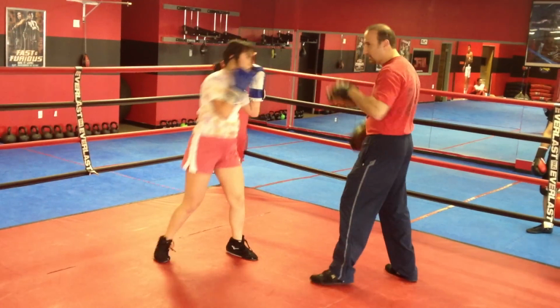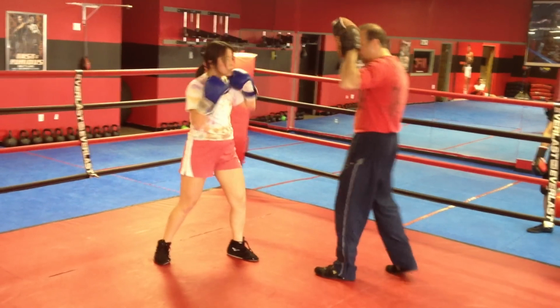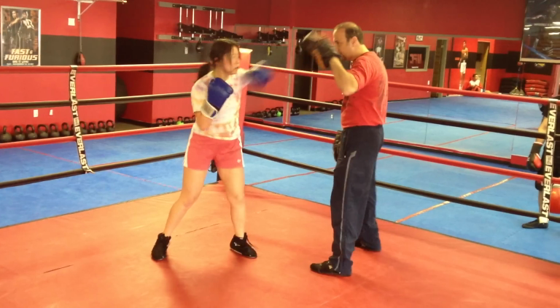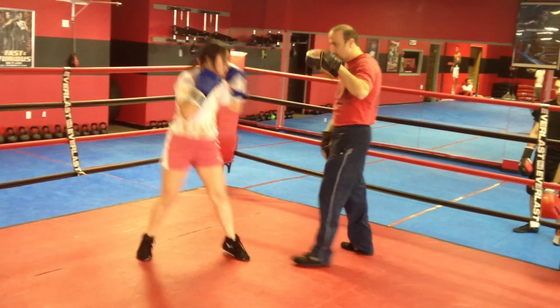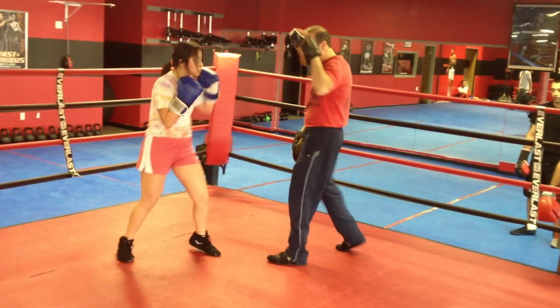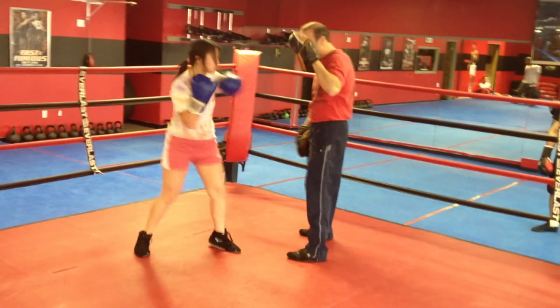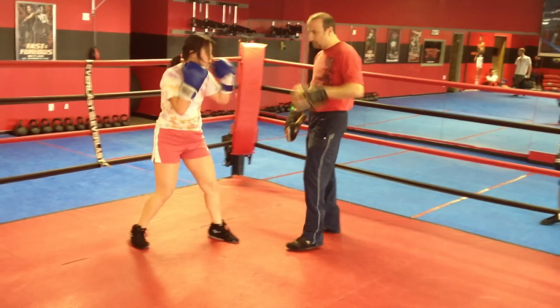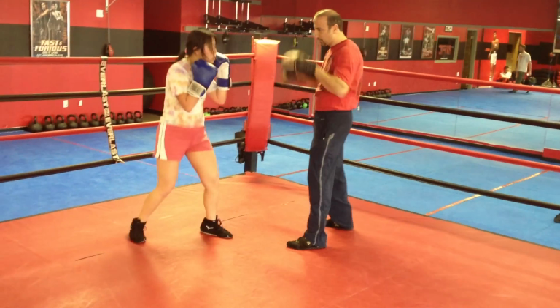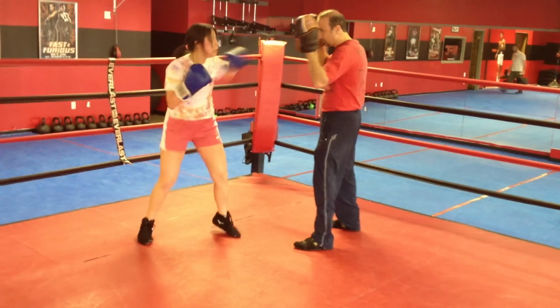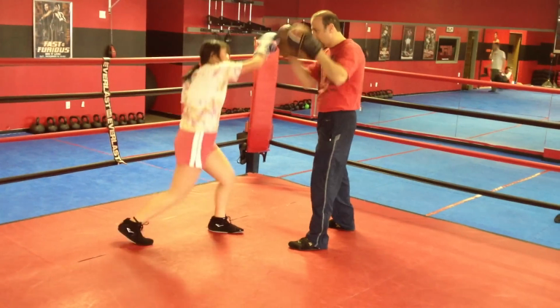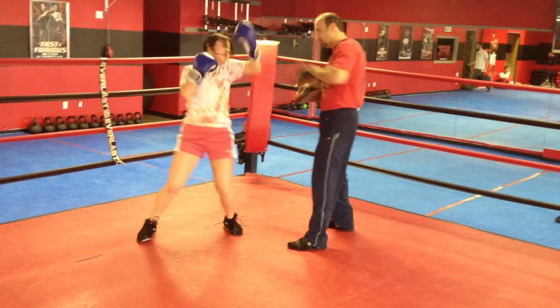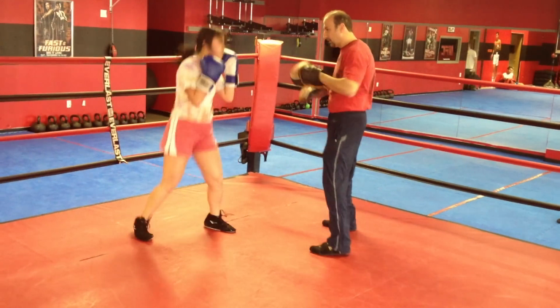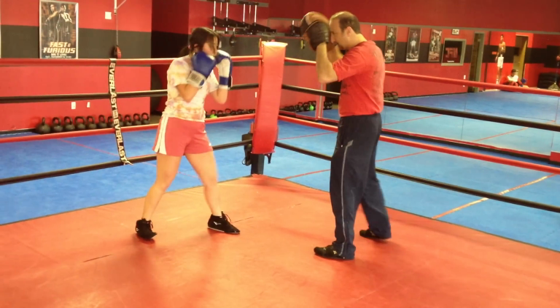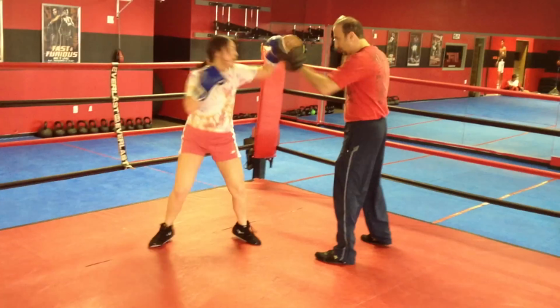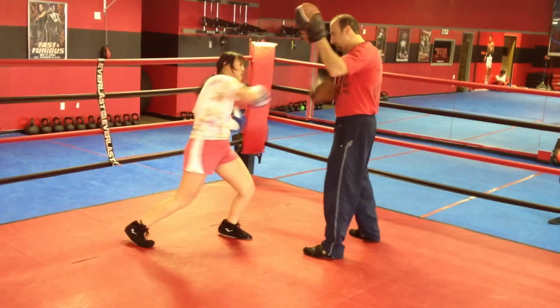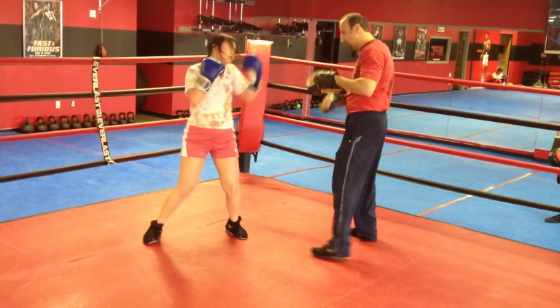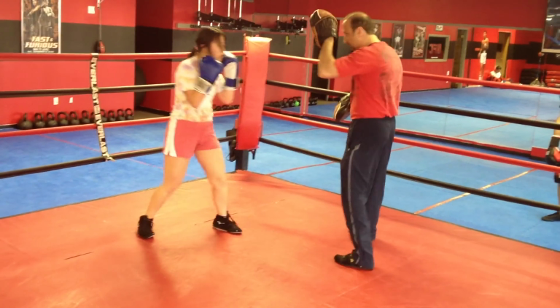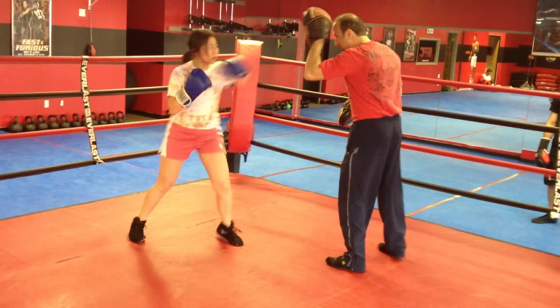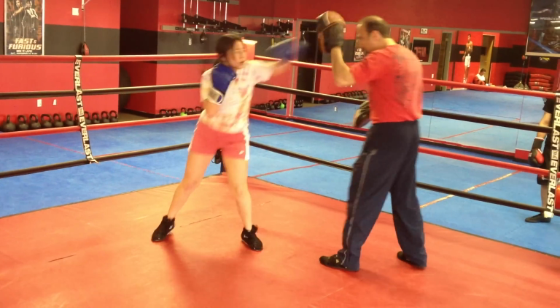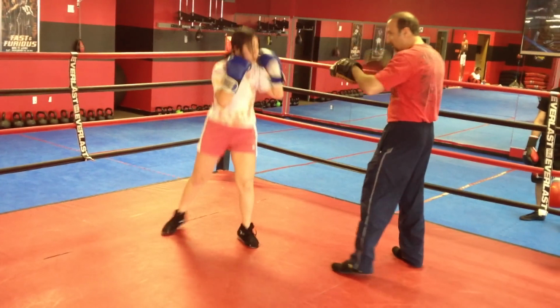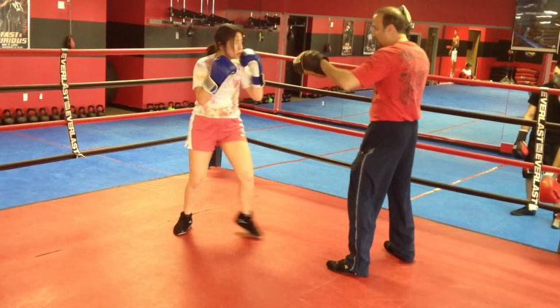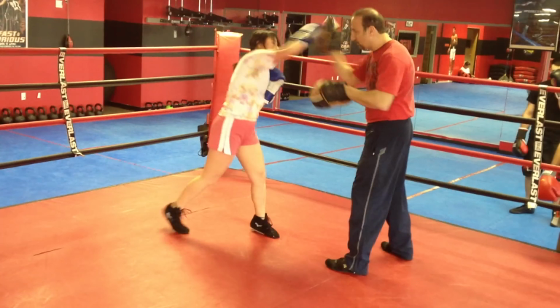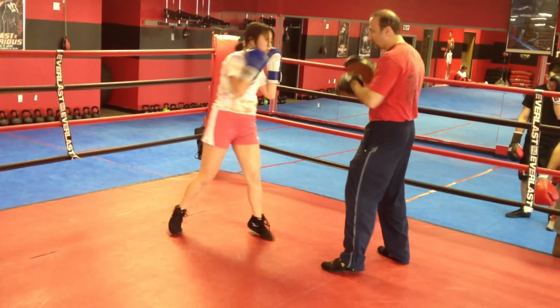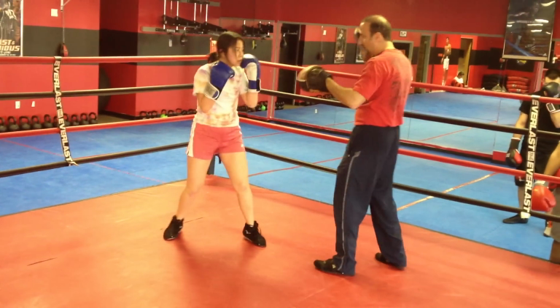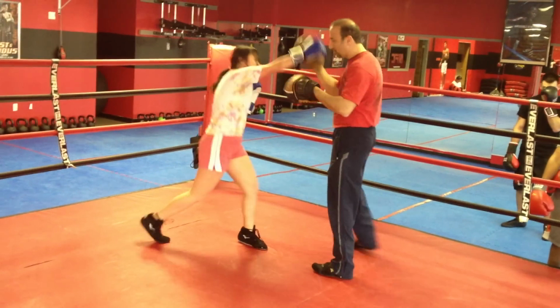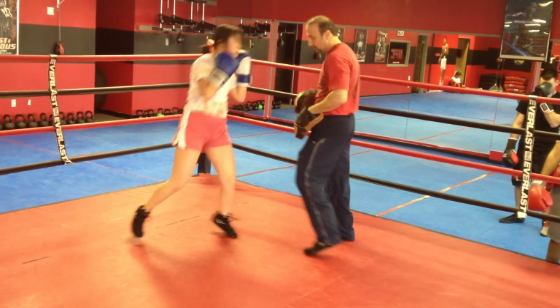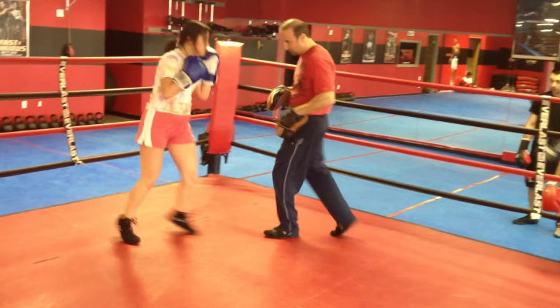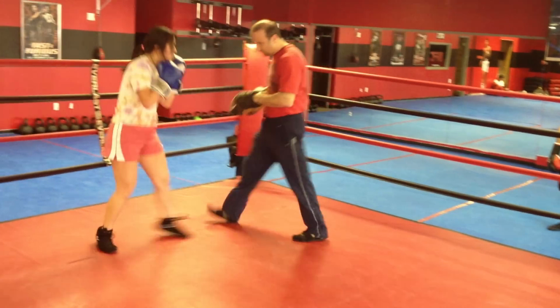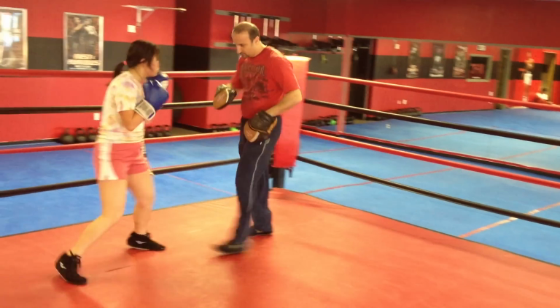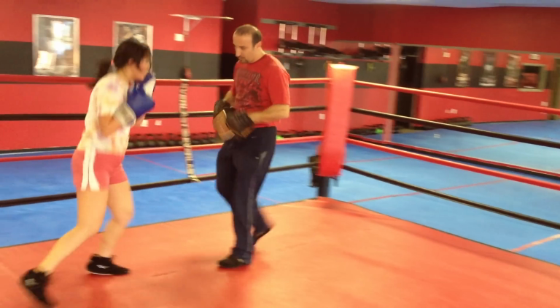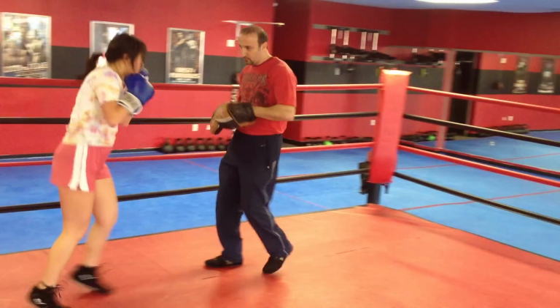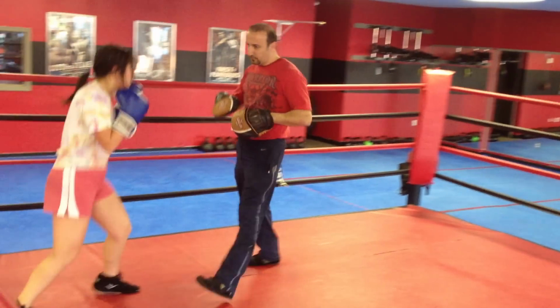Jab, jab. Jab, jab. One two over guys. Again. Down. Down. Cross. Cross. Cross the left toes.